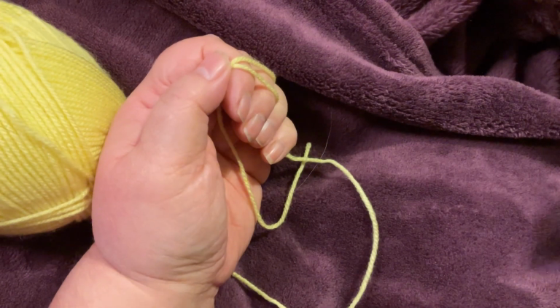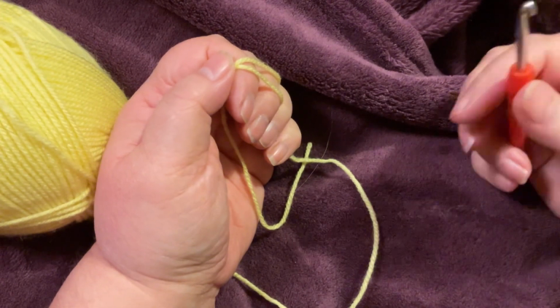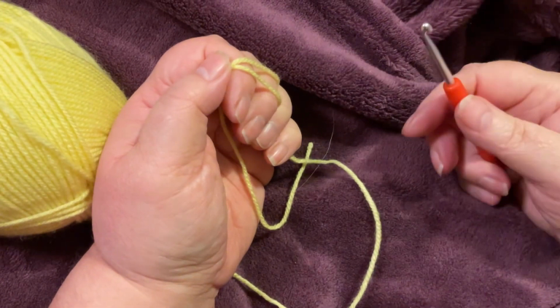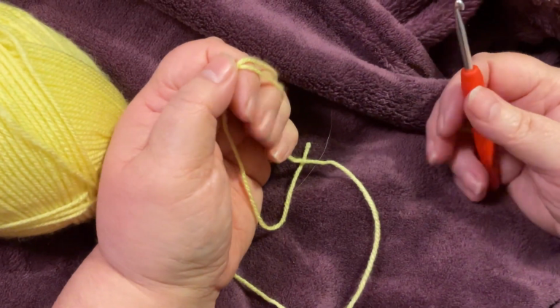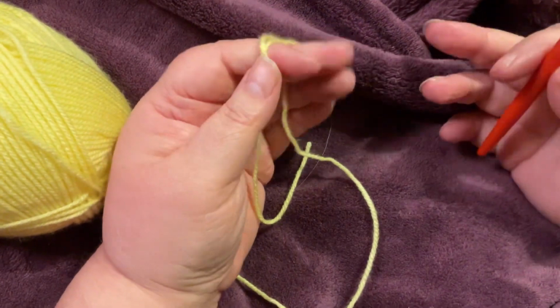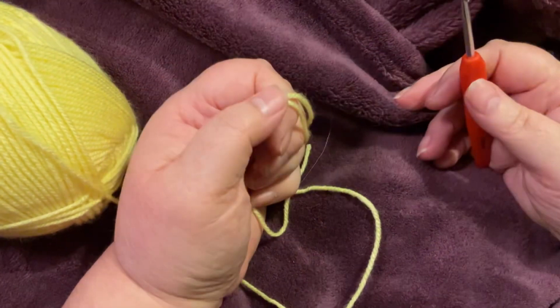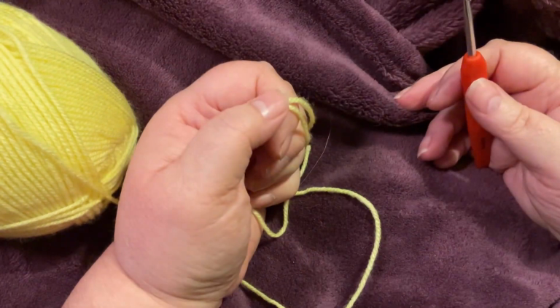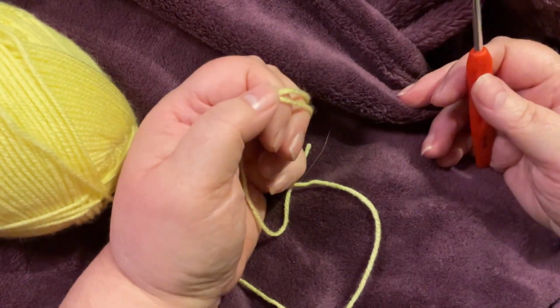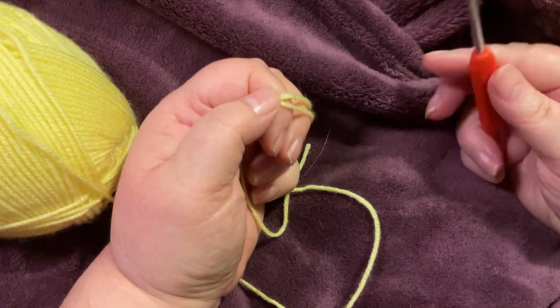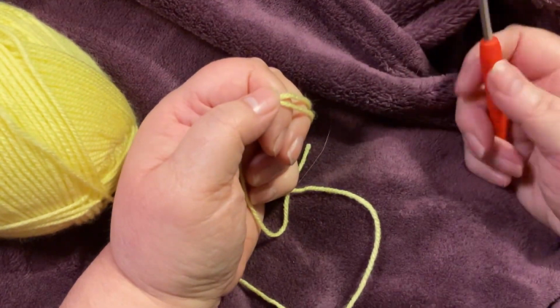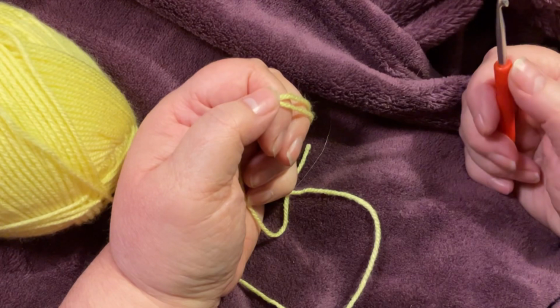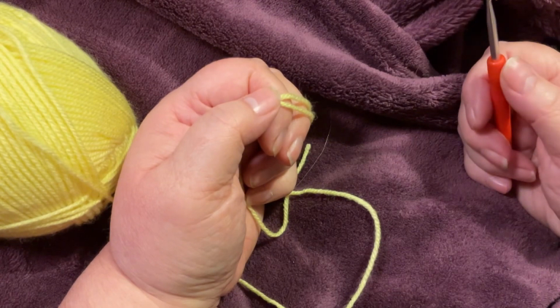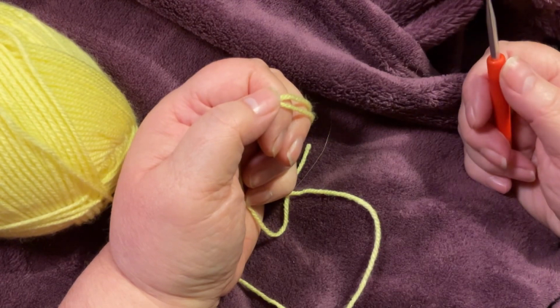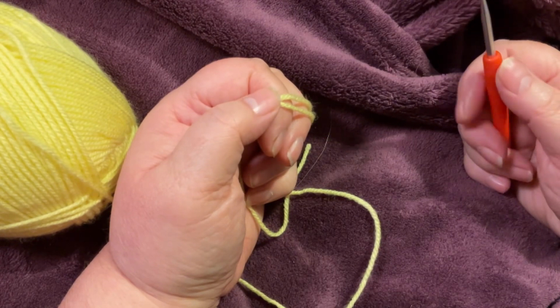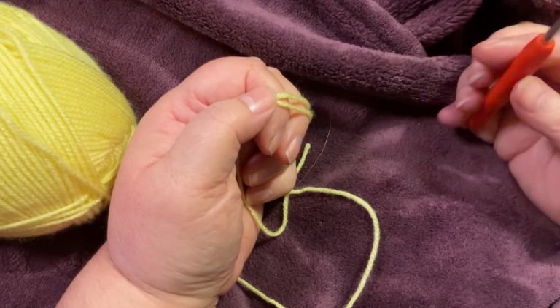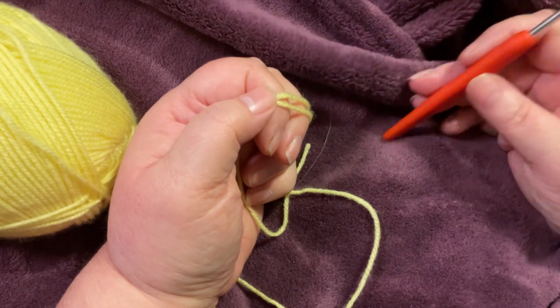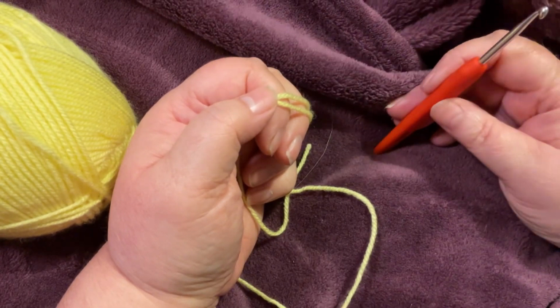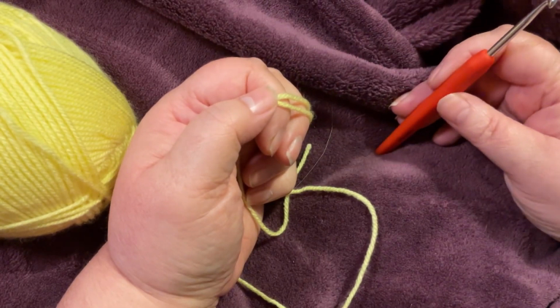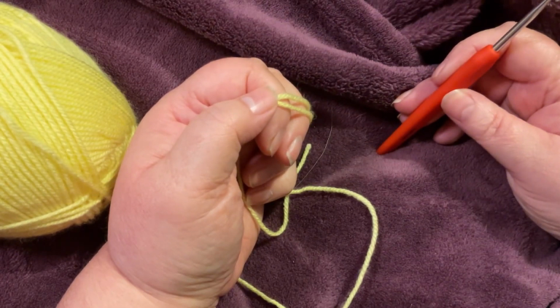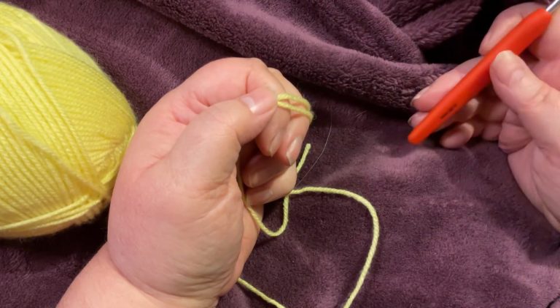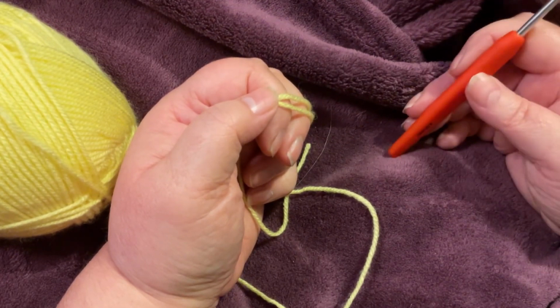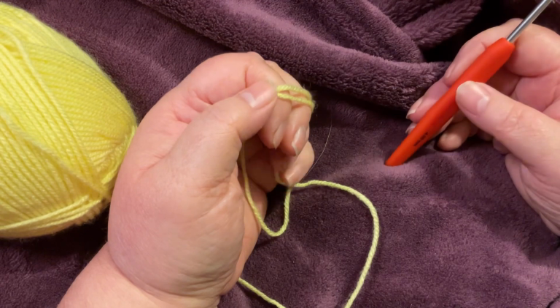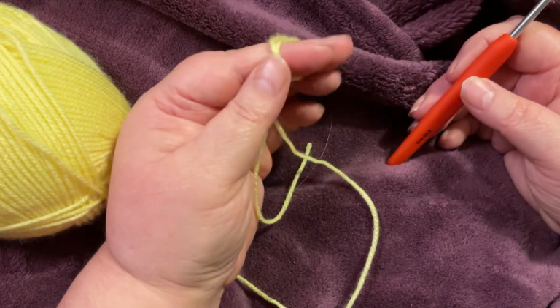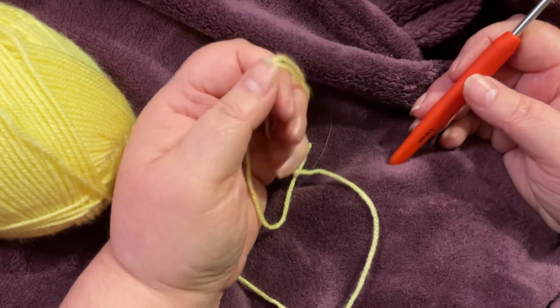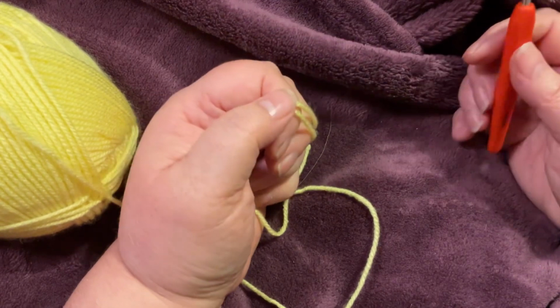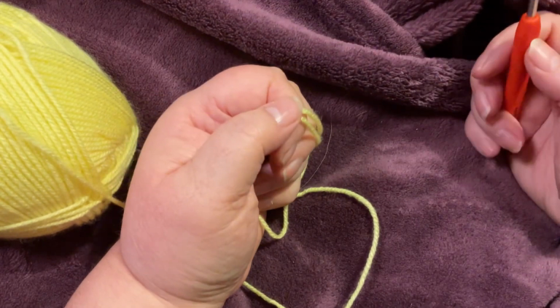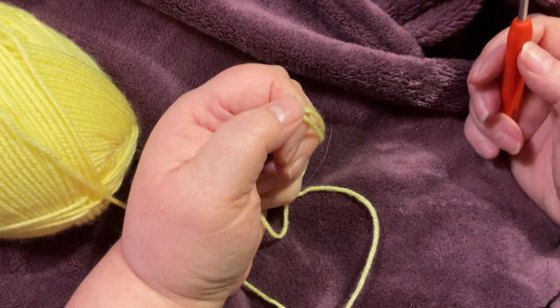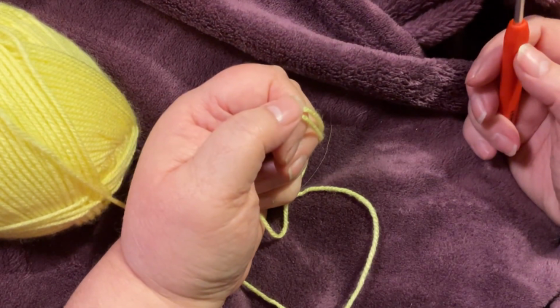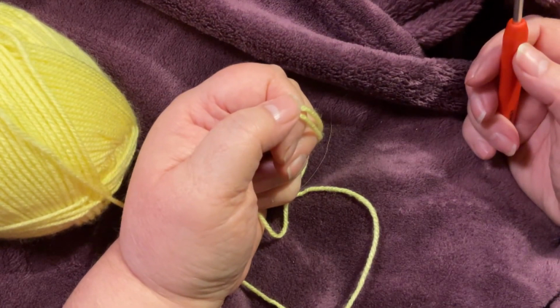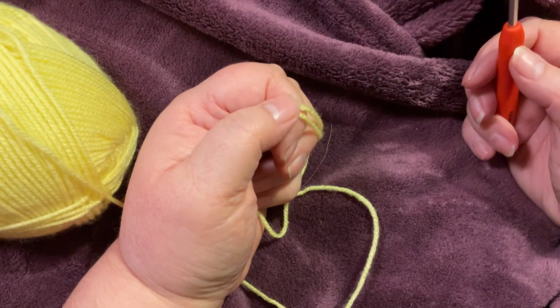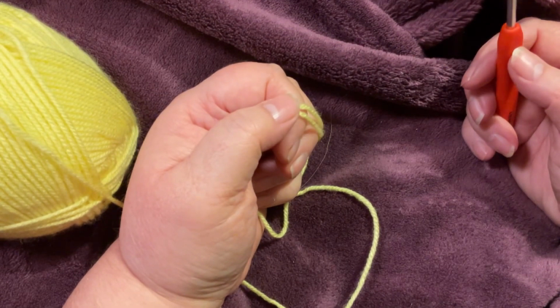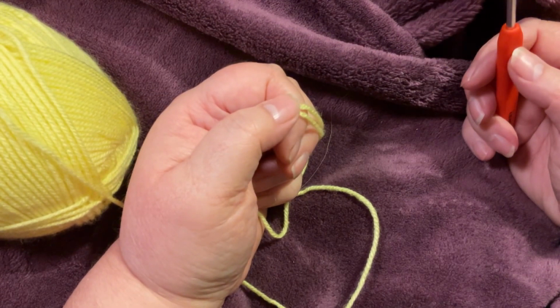Hello and welcome to my first week of Battle of the Stitches, which is the 1st of May today, and the stitch we're starting off with is the Front Loop Slip Stitch.